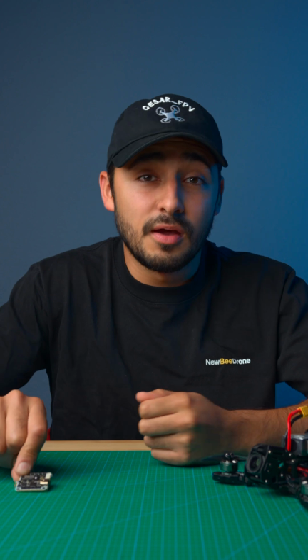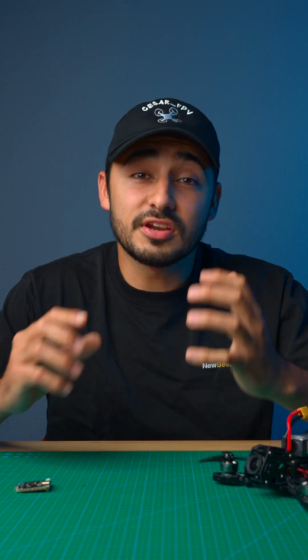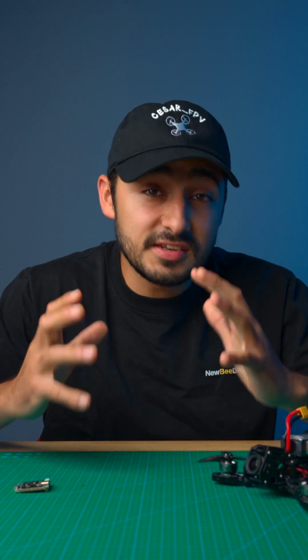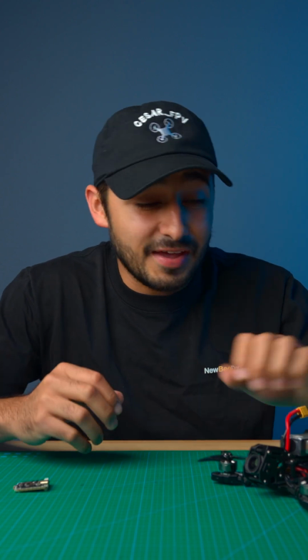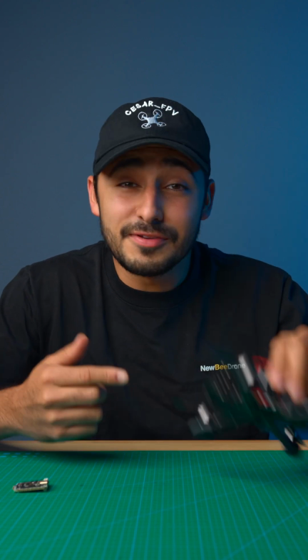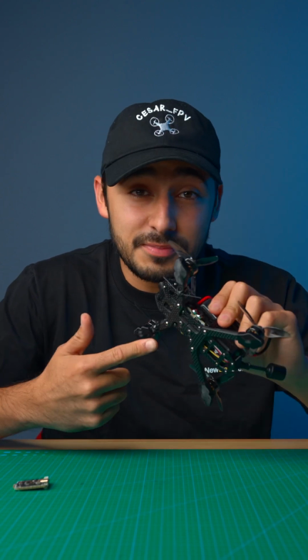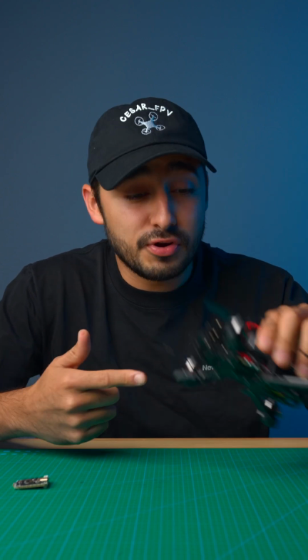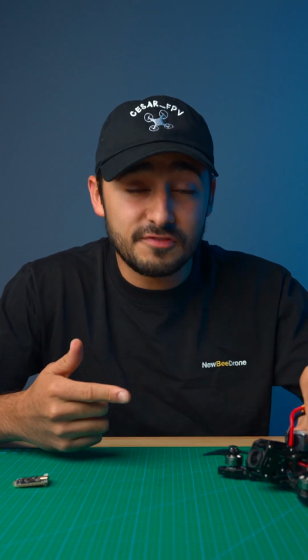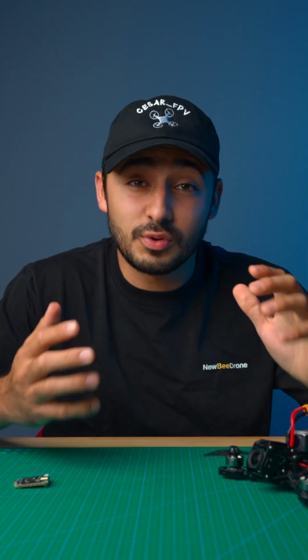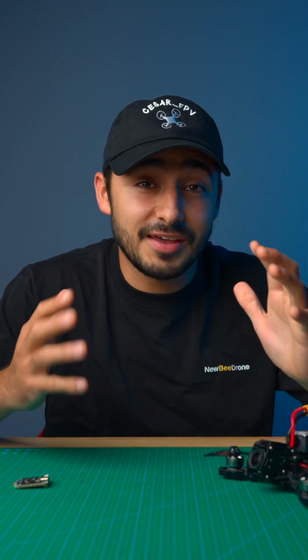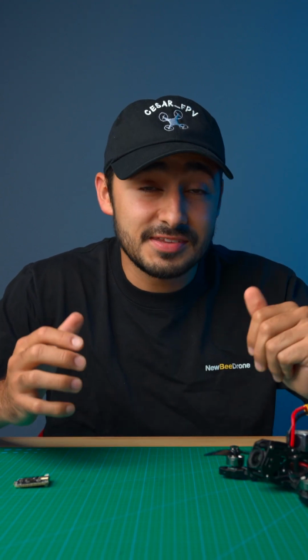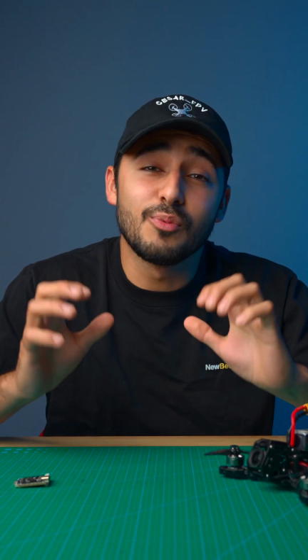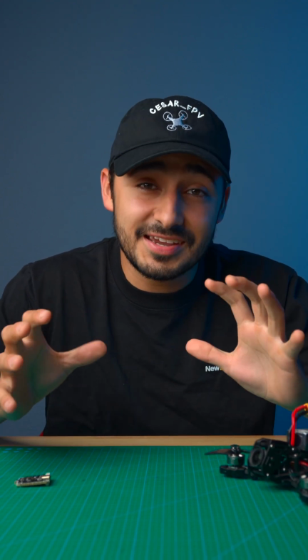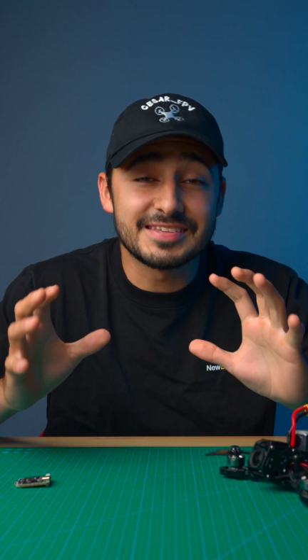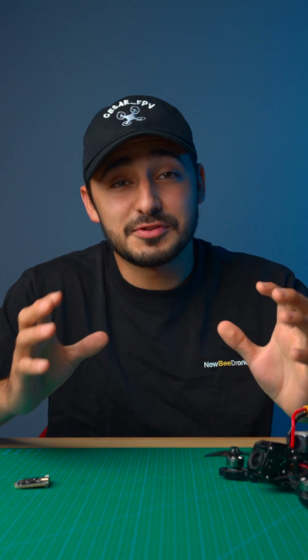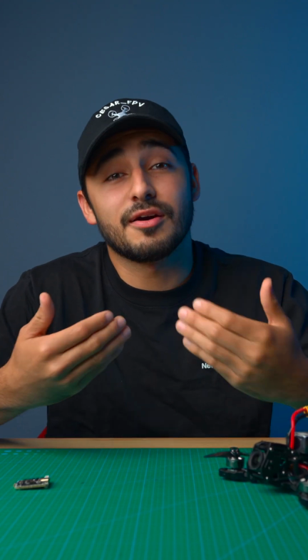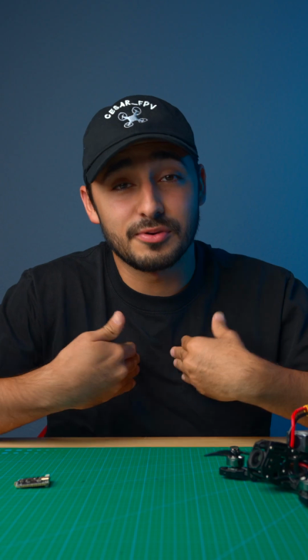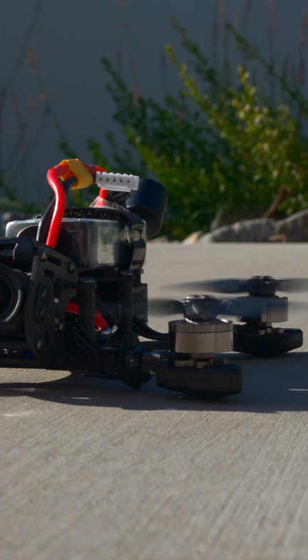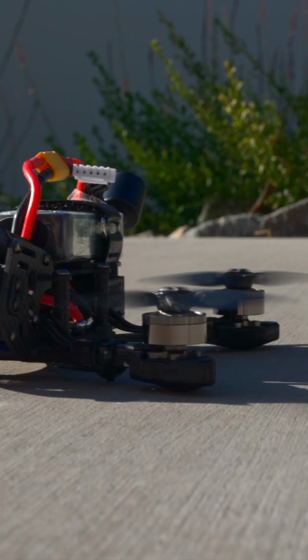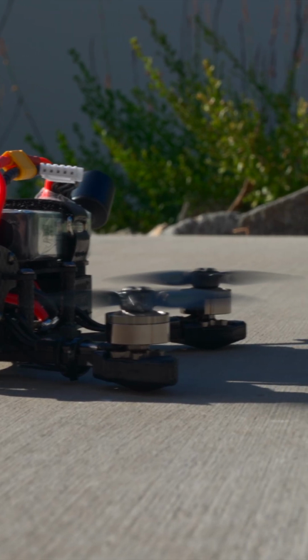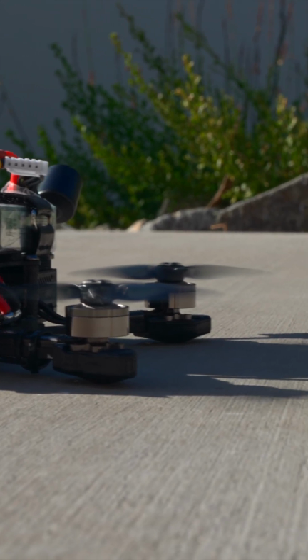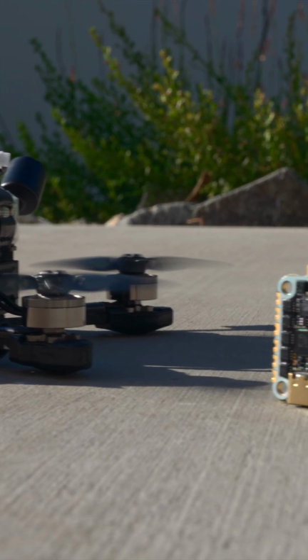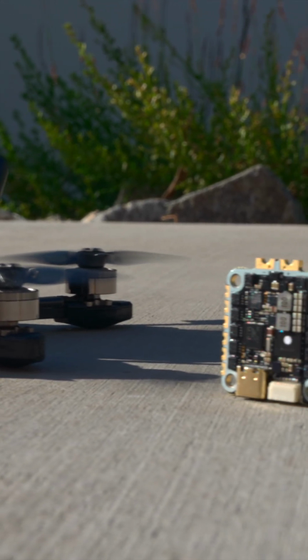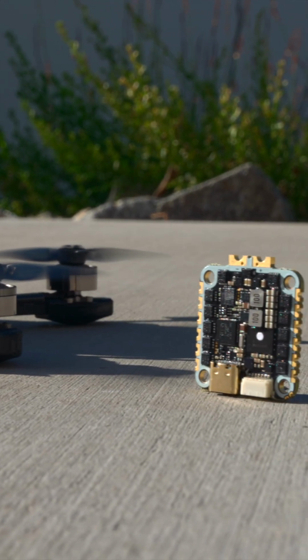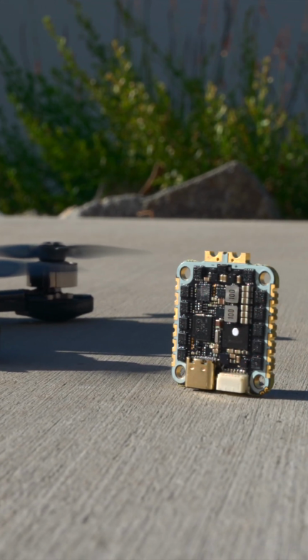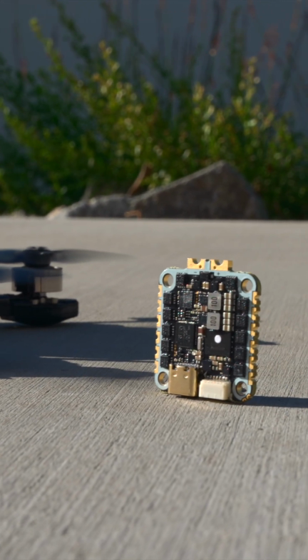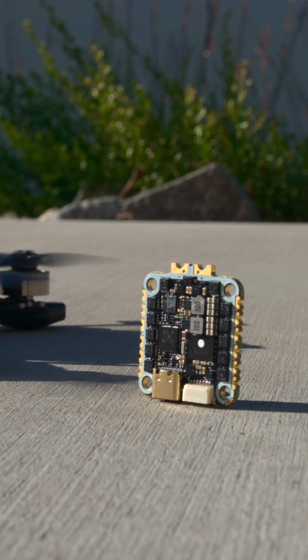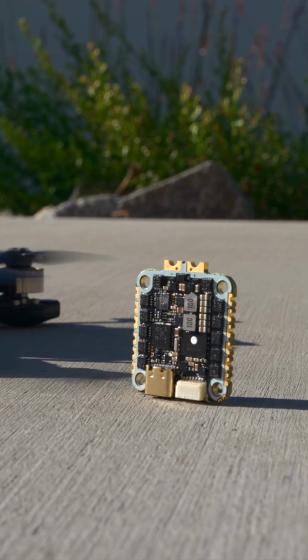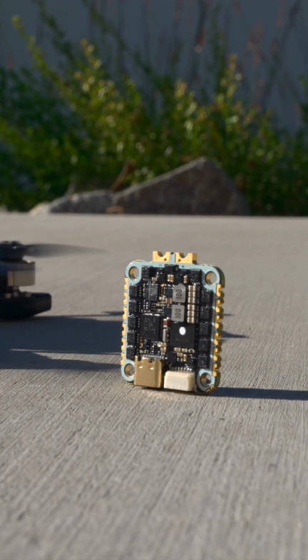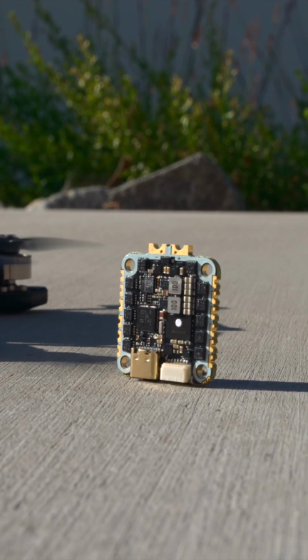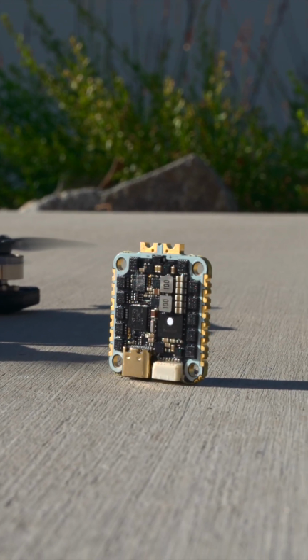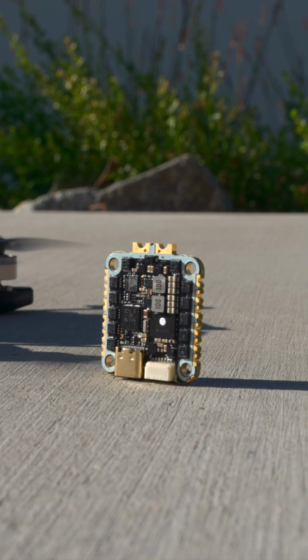With an increasing number of FPV frames supporting 25x25 FCs, we decided it's time to make our own. This will fit great on everything, including 2.5 to 4 inches, and even some 5-inch lightweight builds.